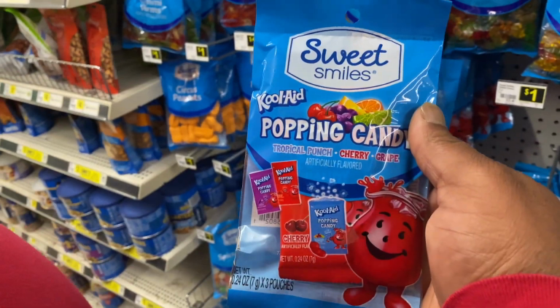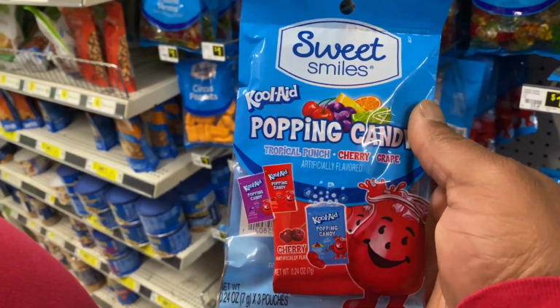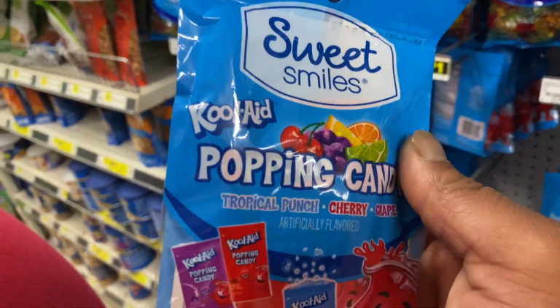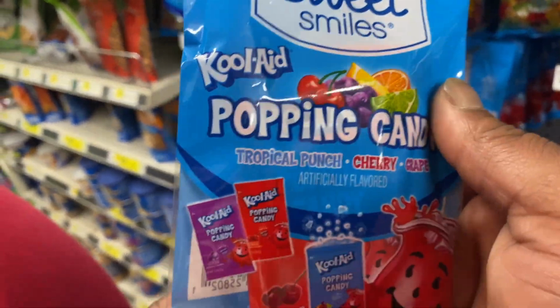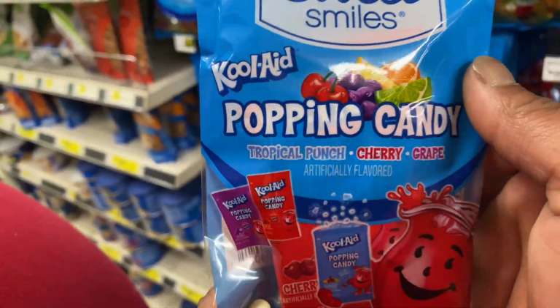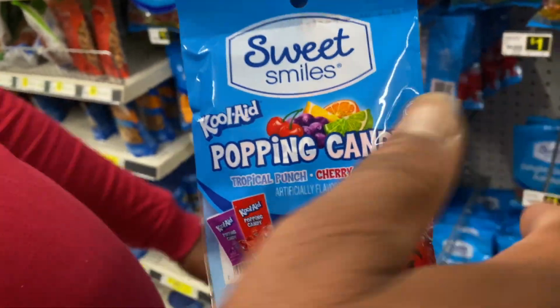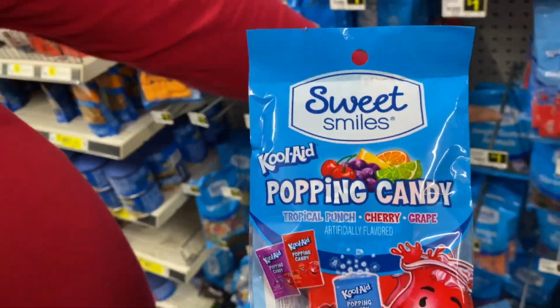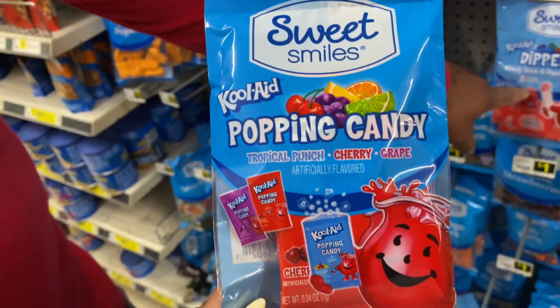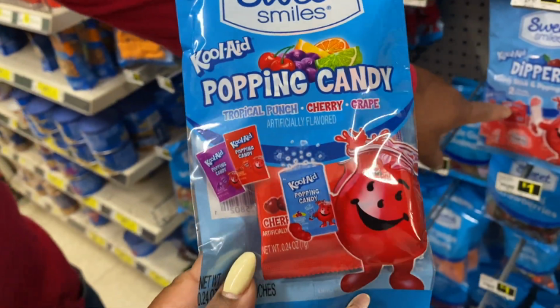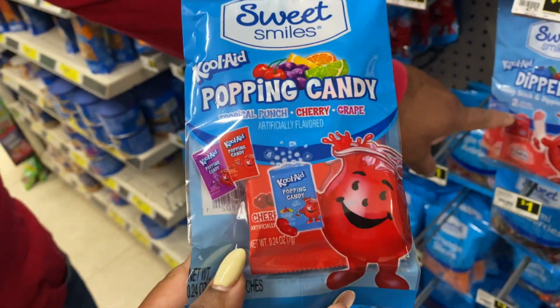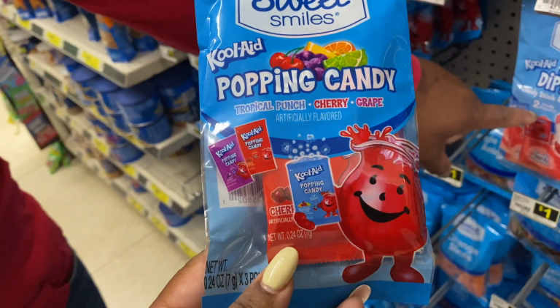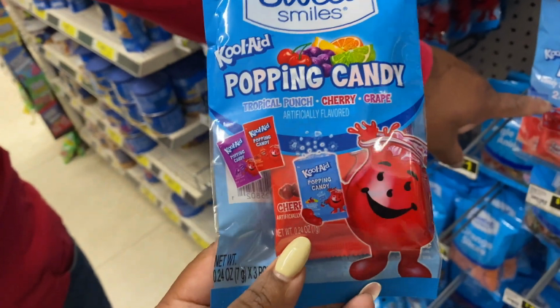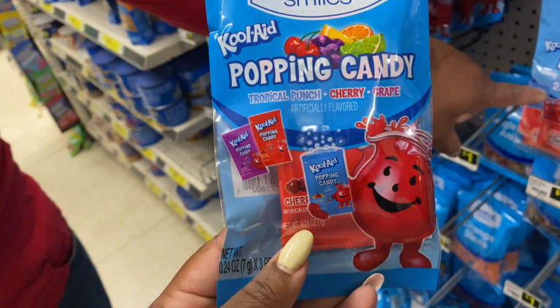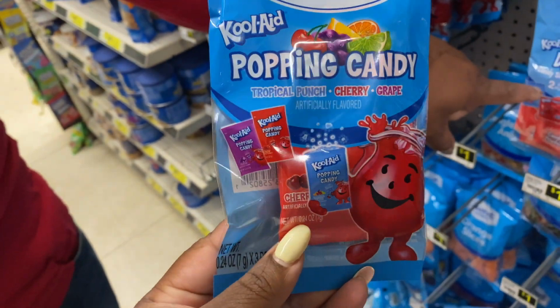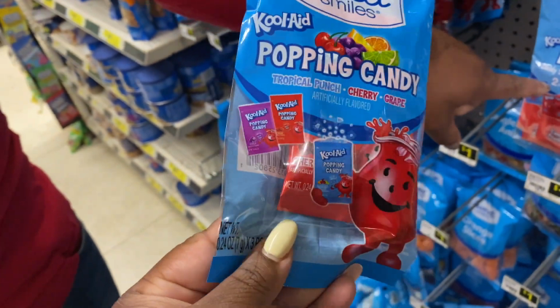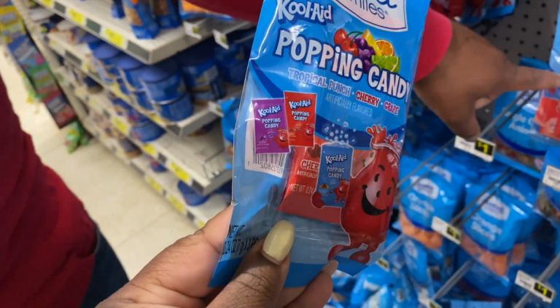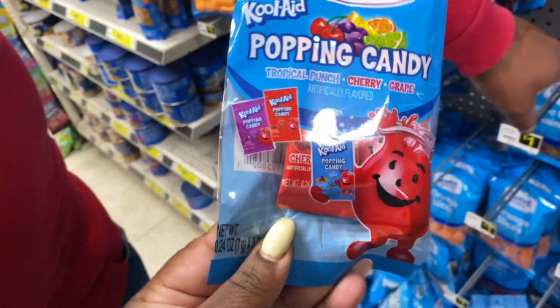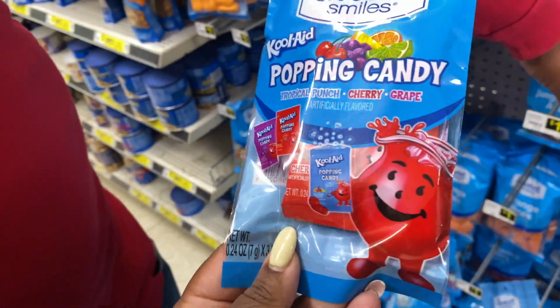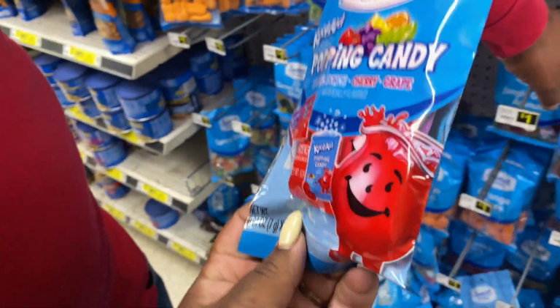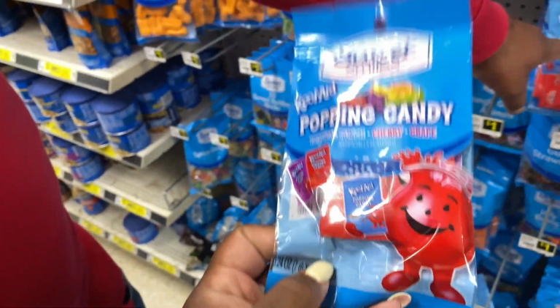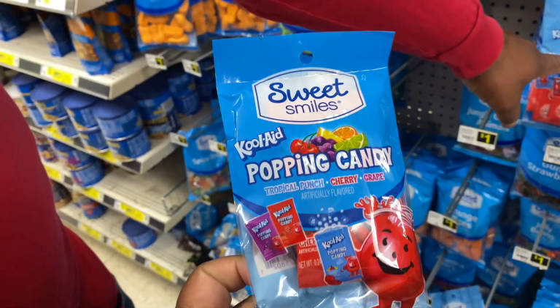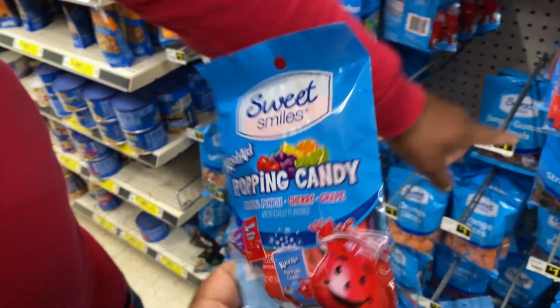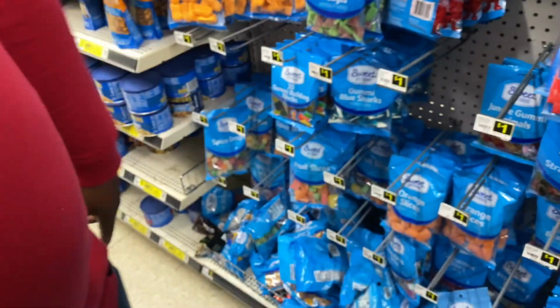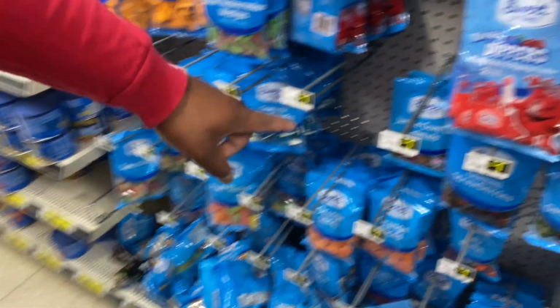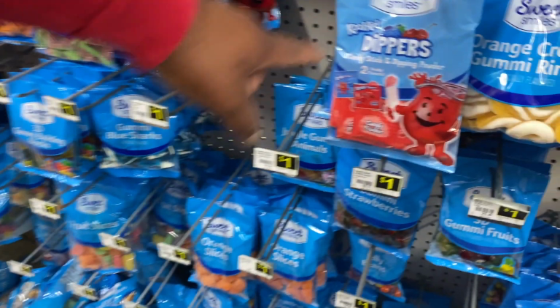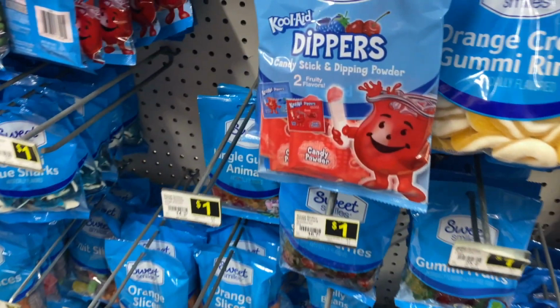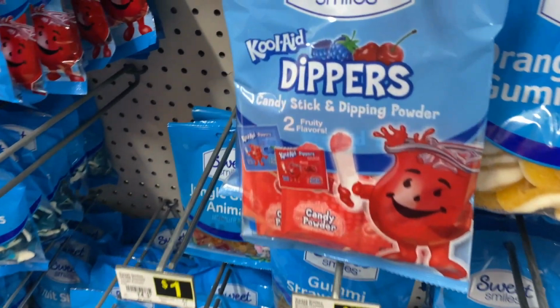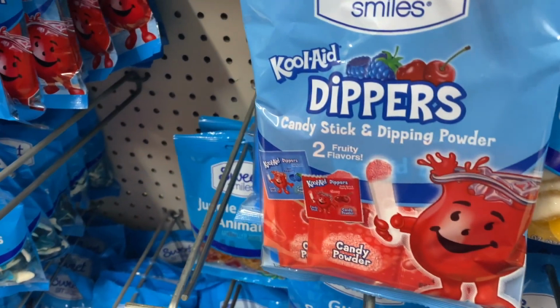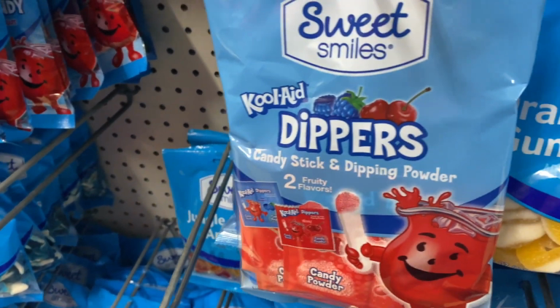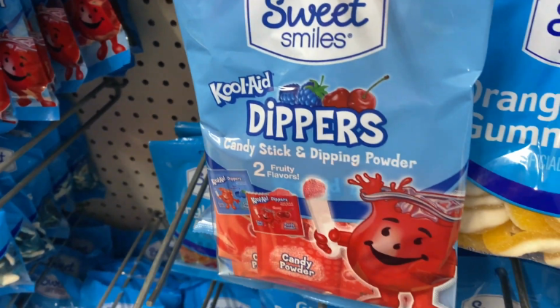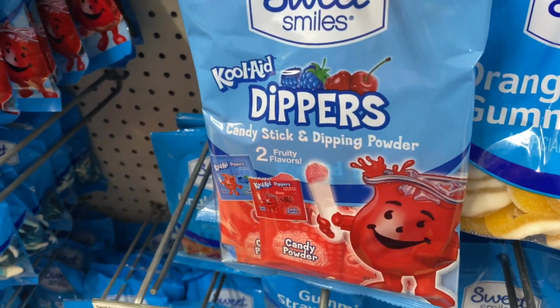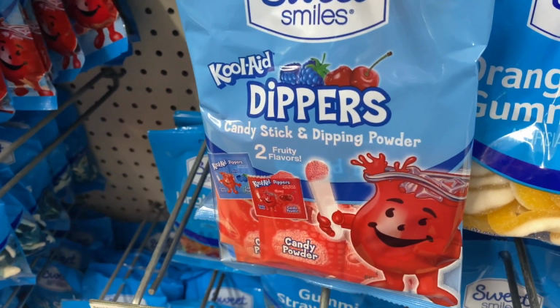I just saw that they have the Kool-Aid popping candy — they have tropical punch, cherry, and grape. What do y'all think? Oh, they also have the Kool-Aid Dippers as well.